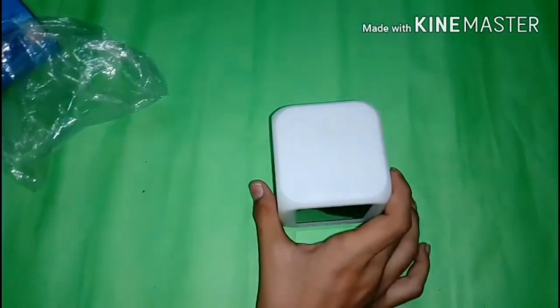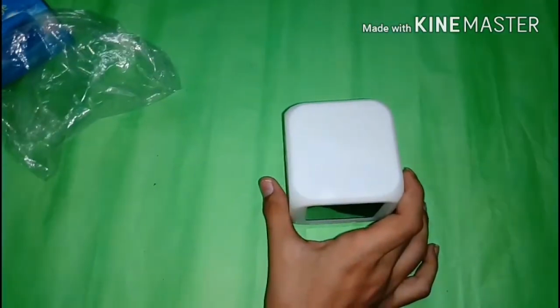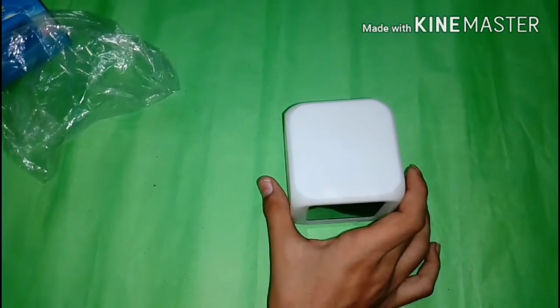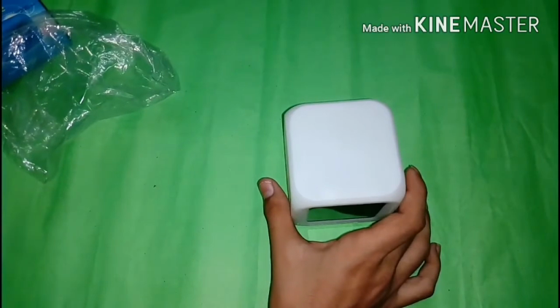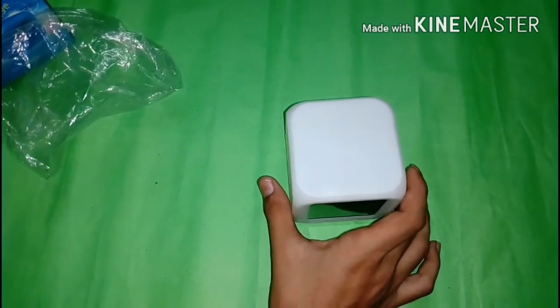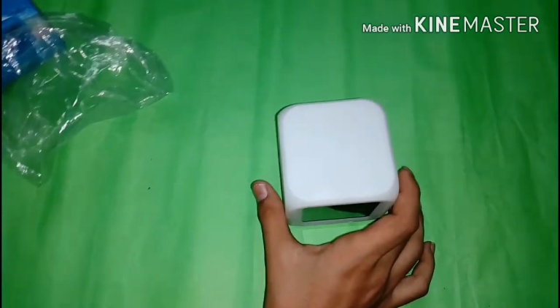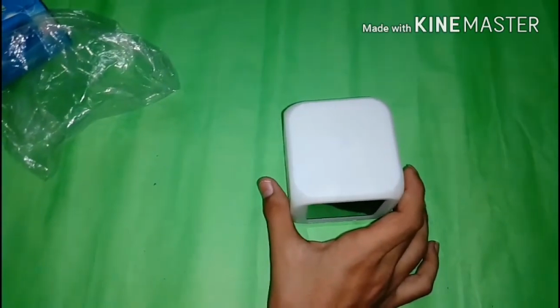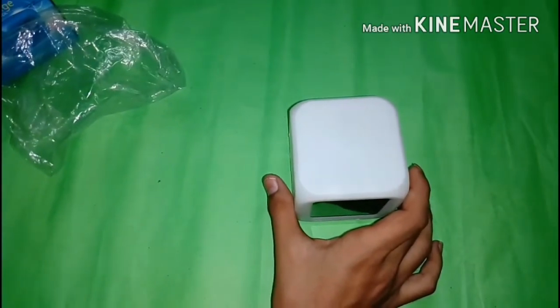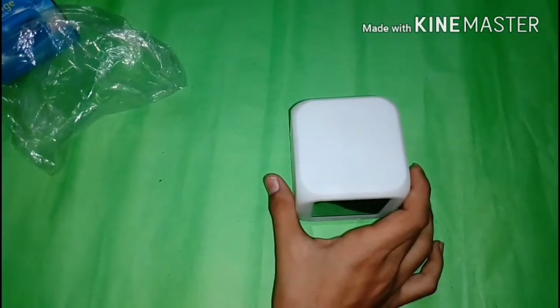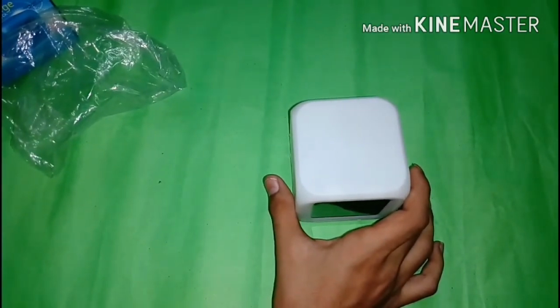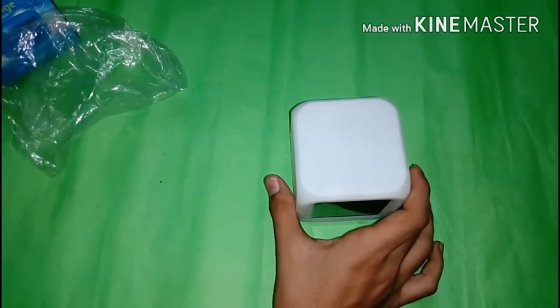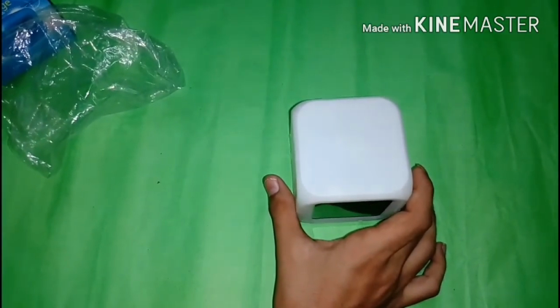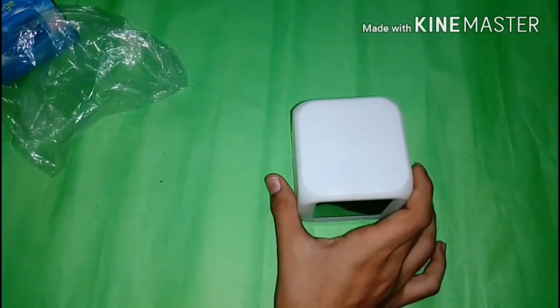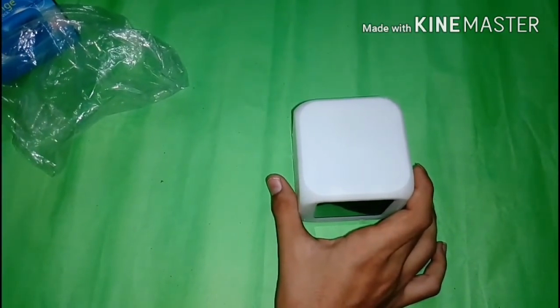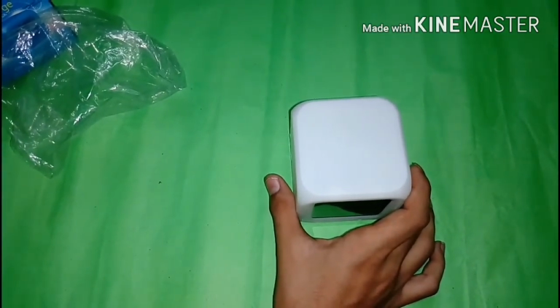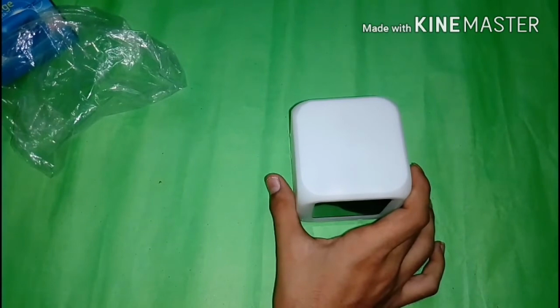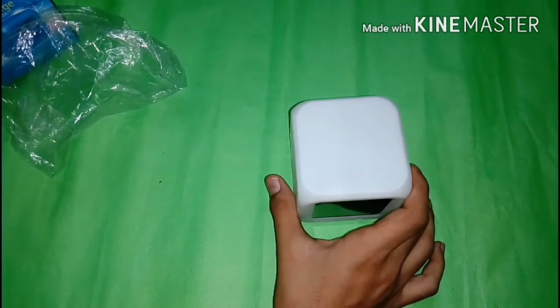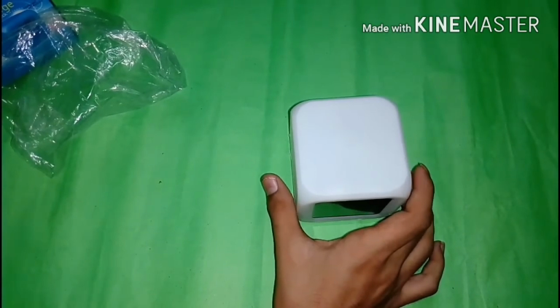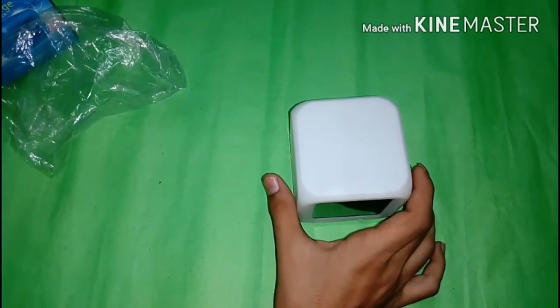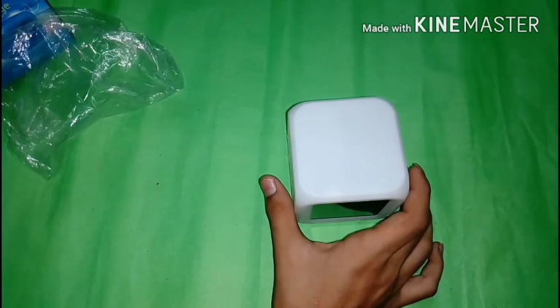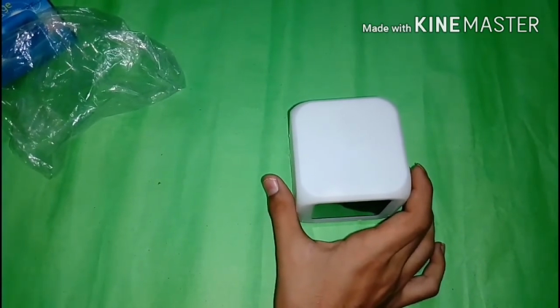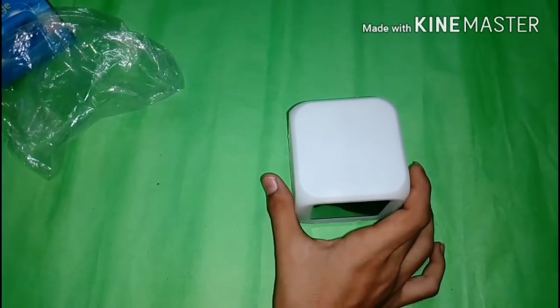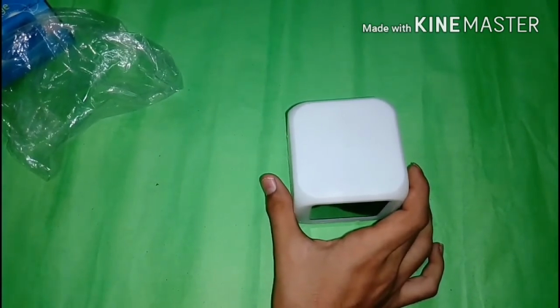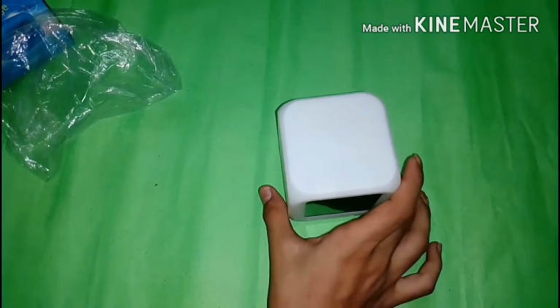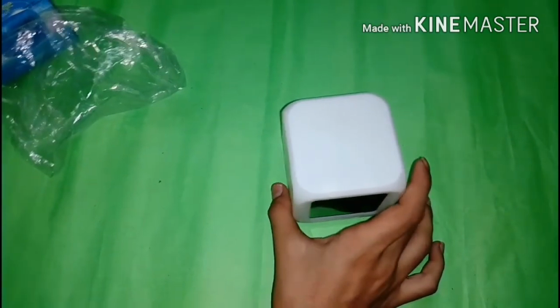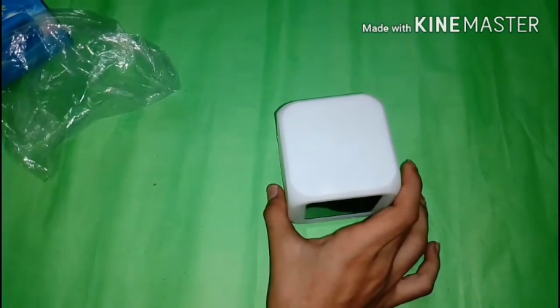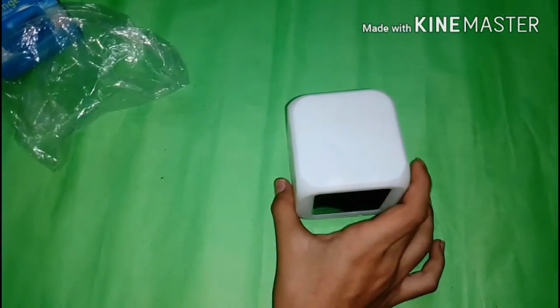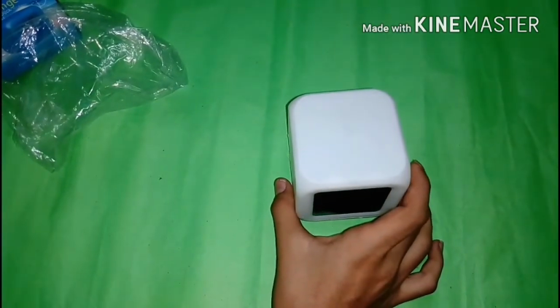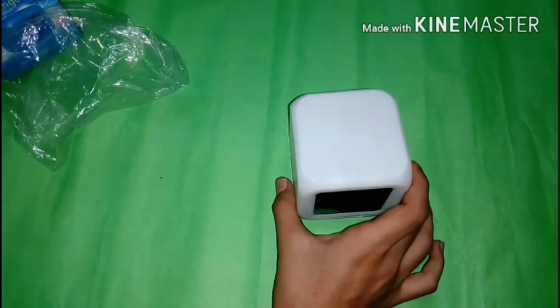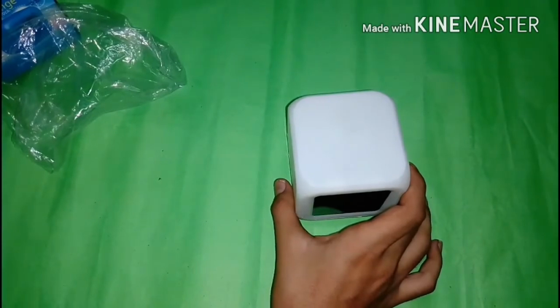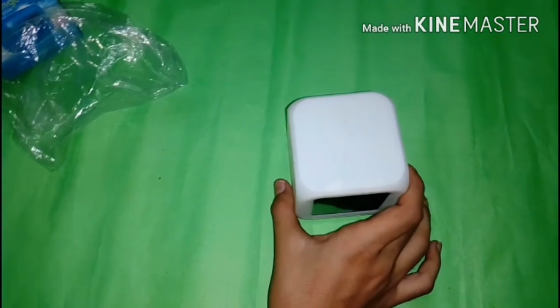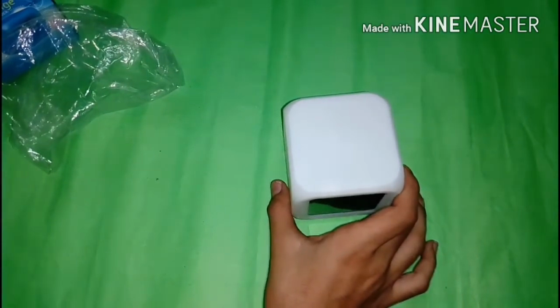So in this video, that's it. If you like this video, give a thumbs up. And finally, I just want to say that this clock is very helpful and awesome. Thanks for watching!